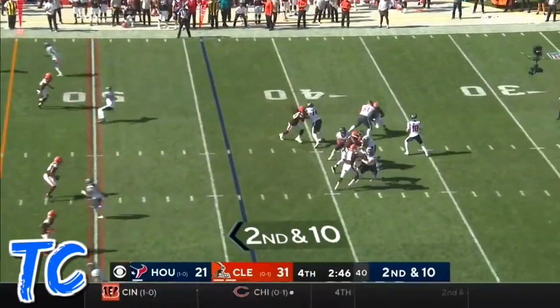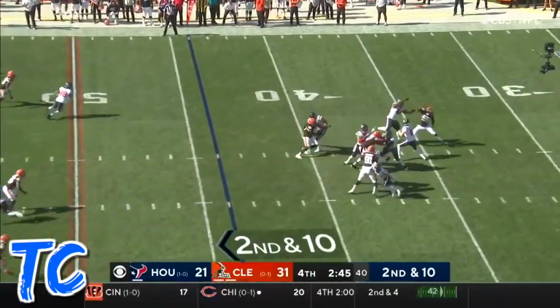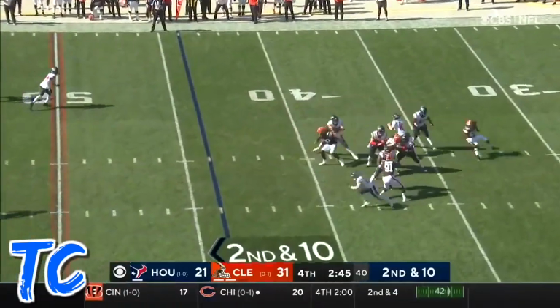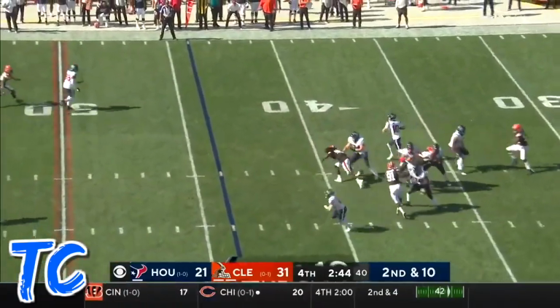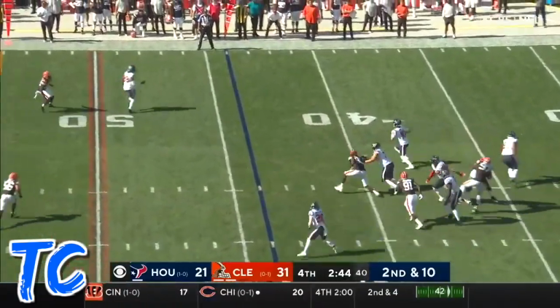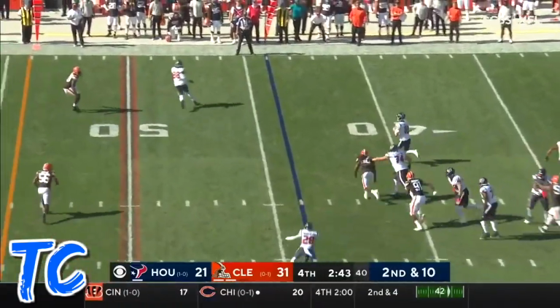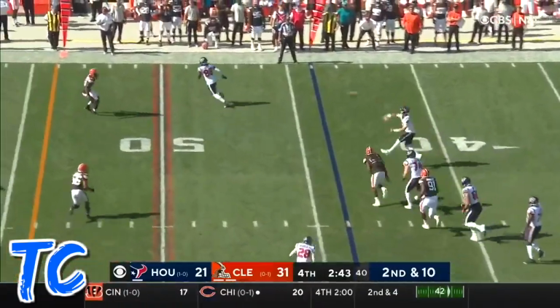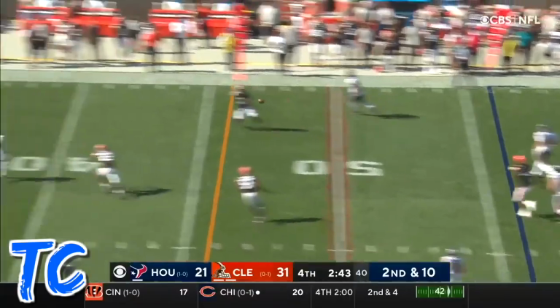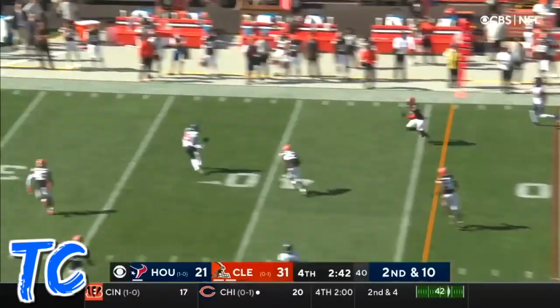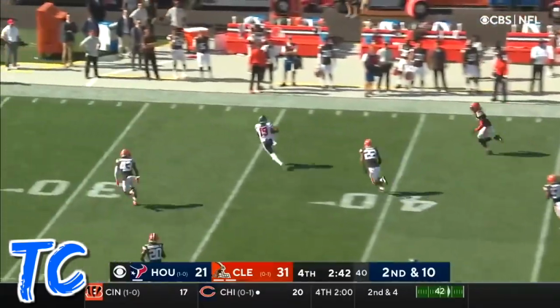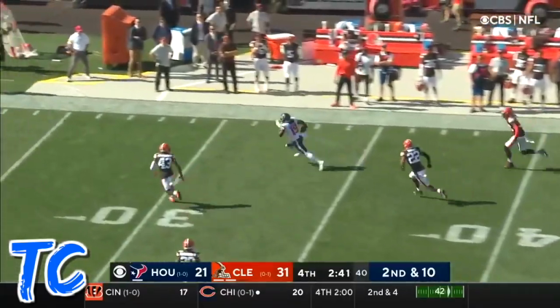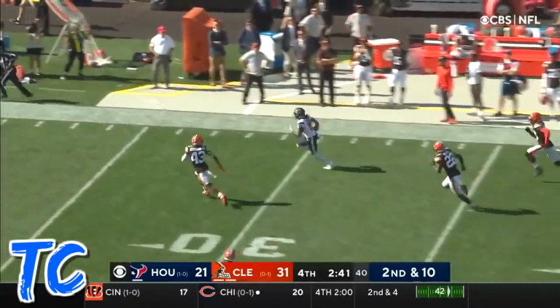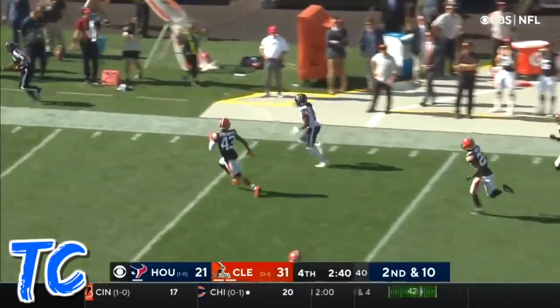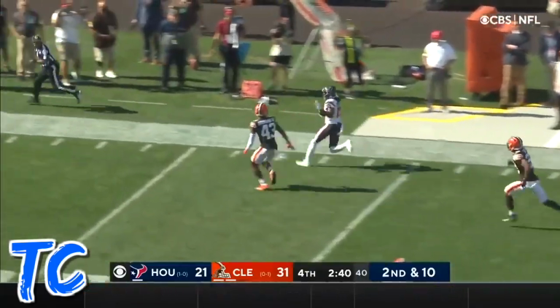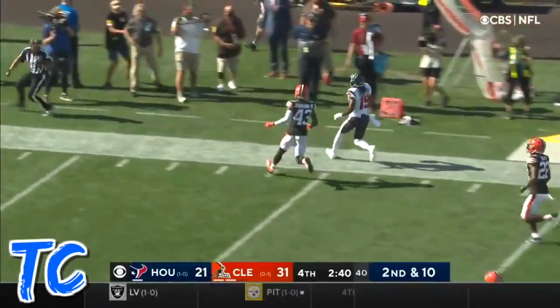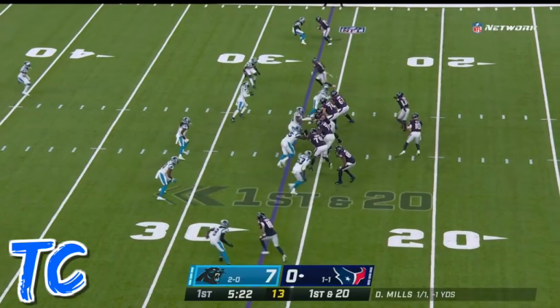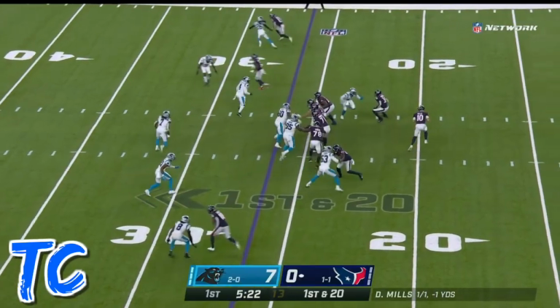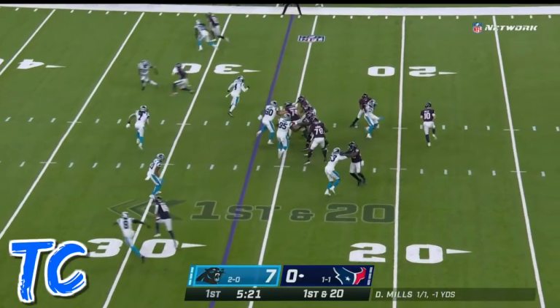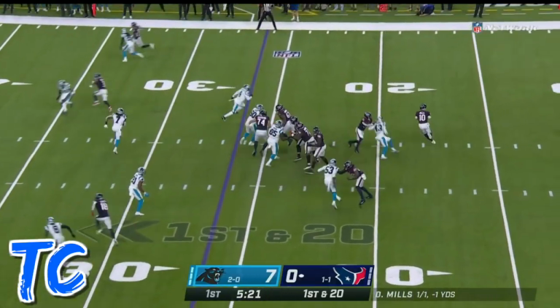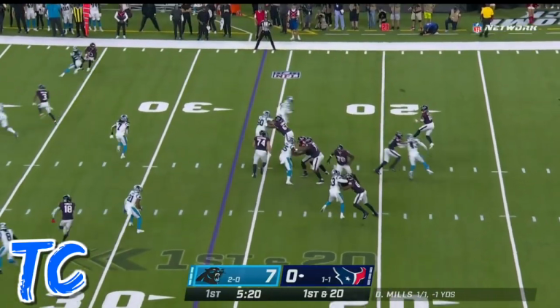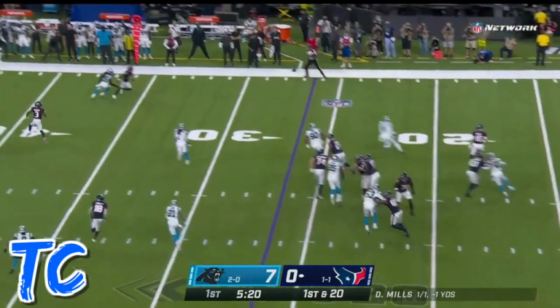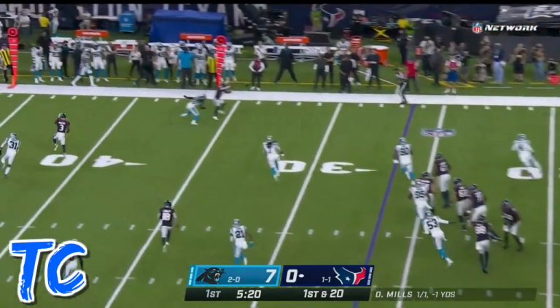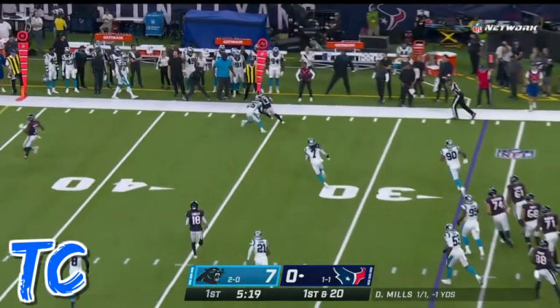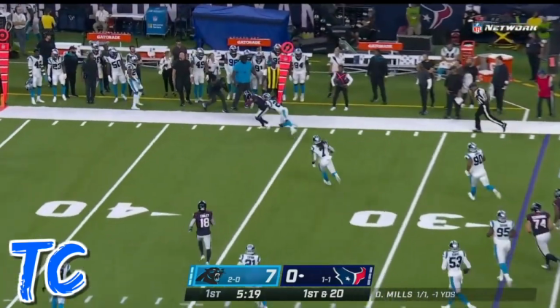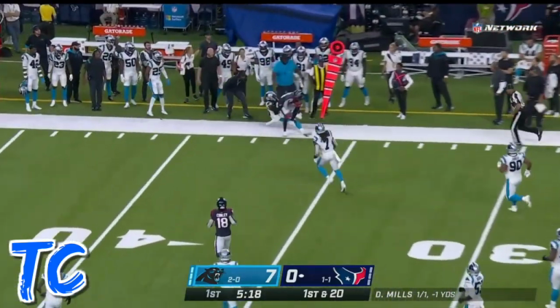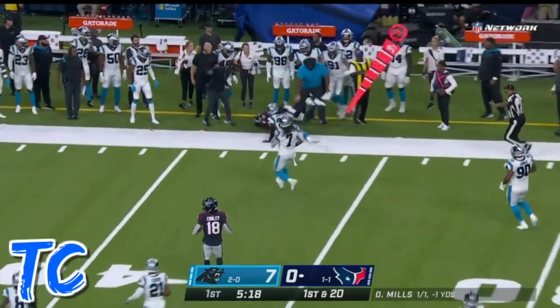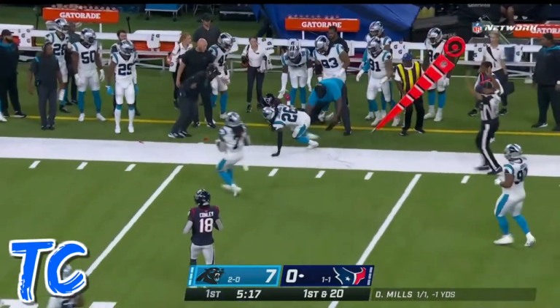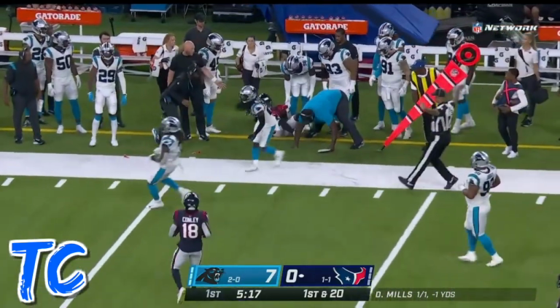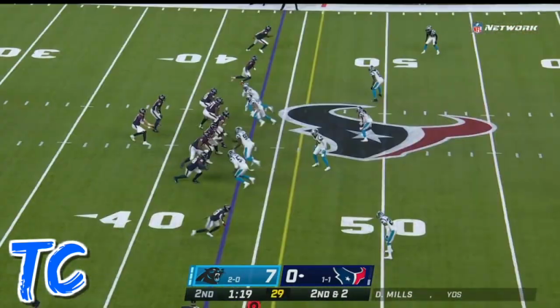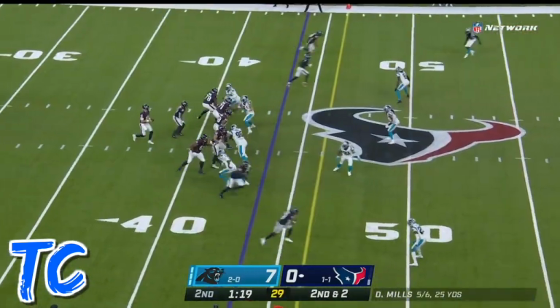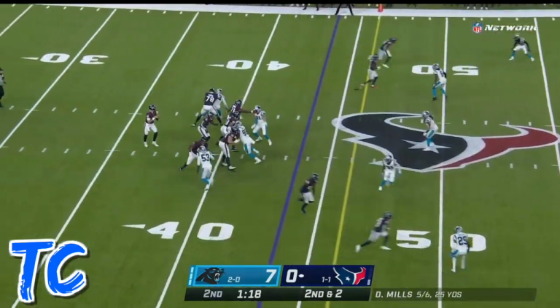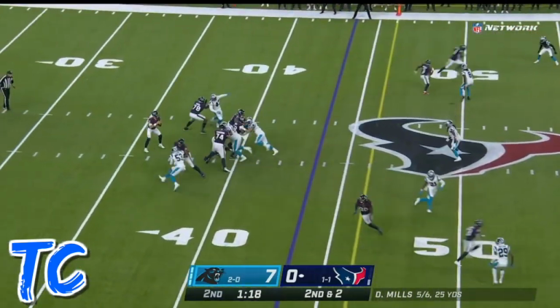I think they have the personnel. They can put it together. The pass is complete. Brian, he stays and here's a good throw on the move. Mills hops right back up.